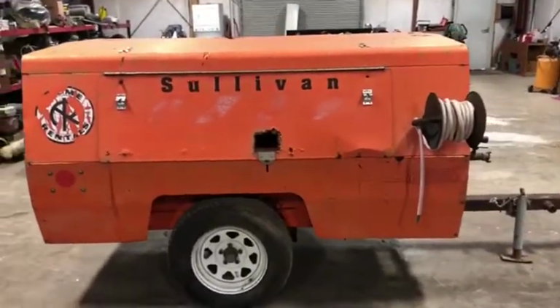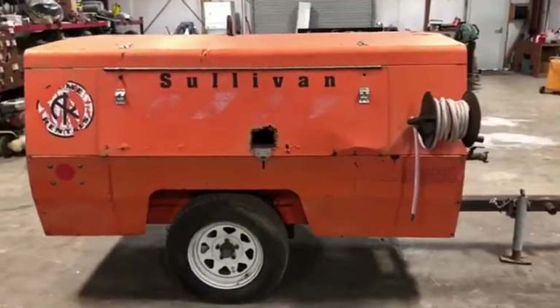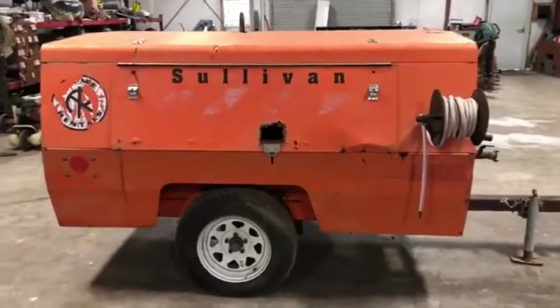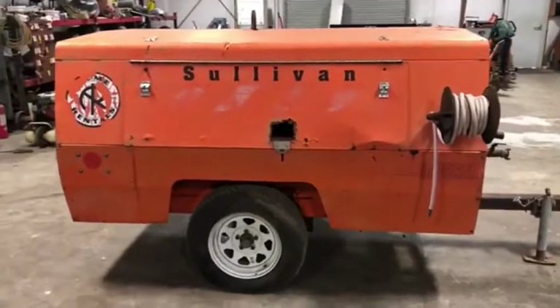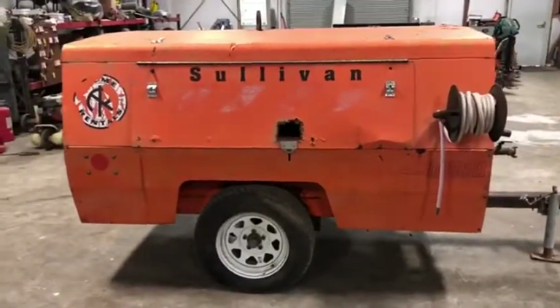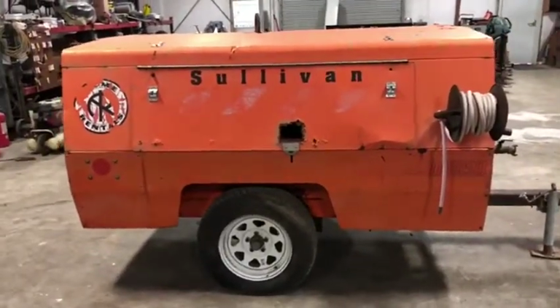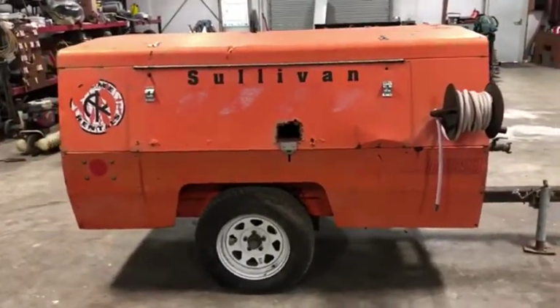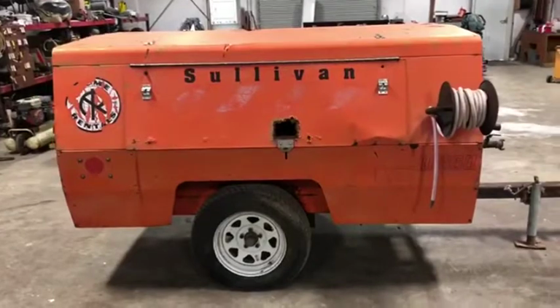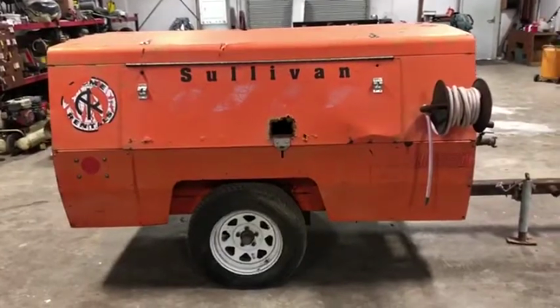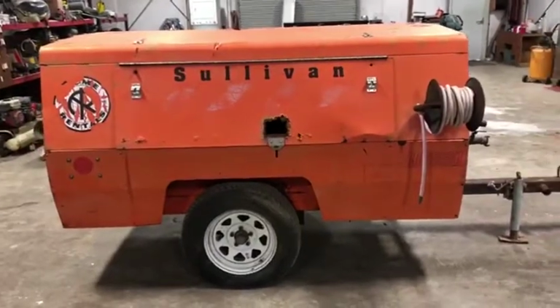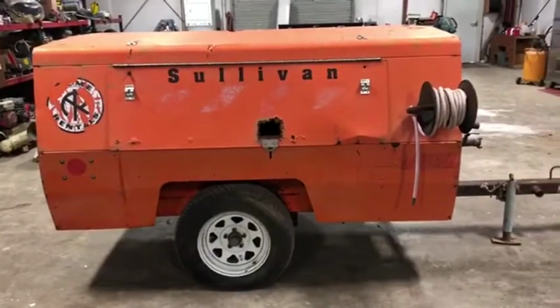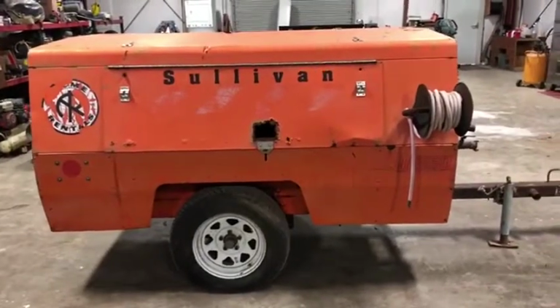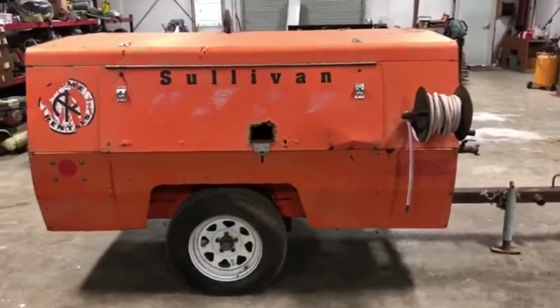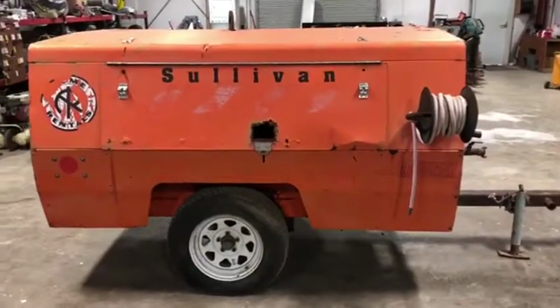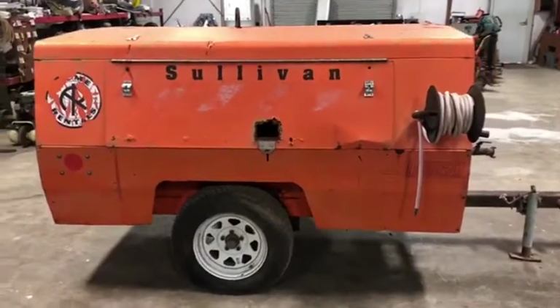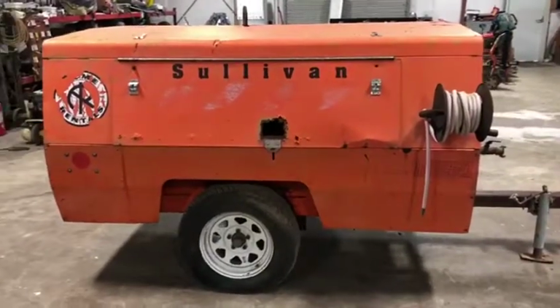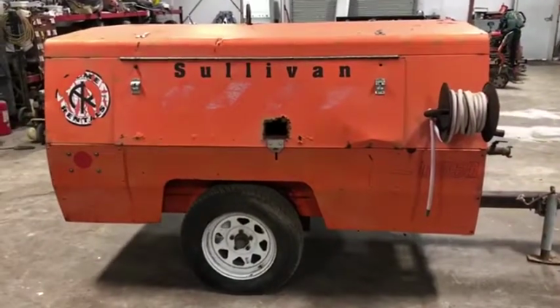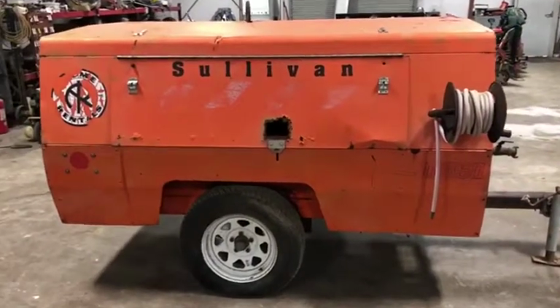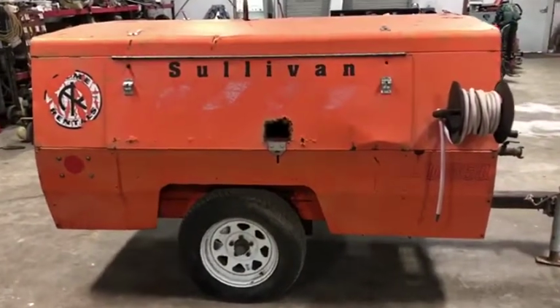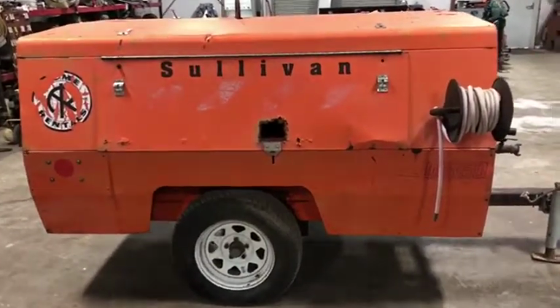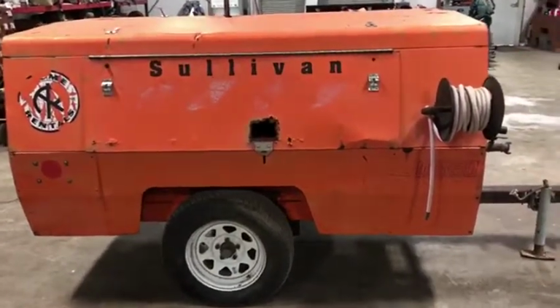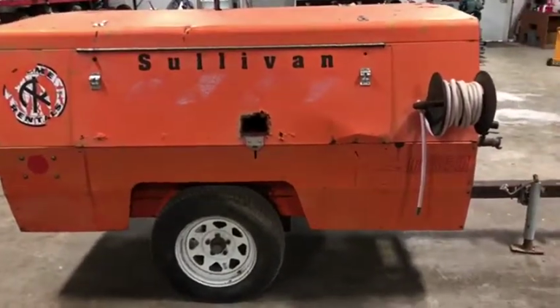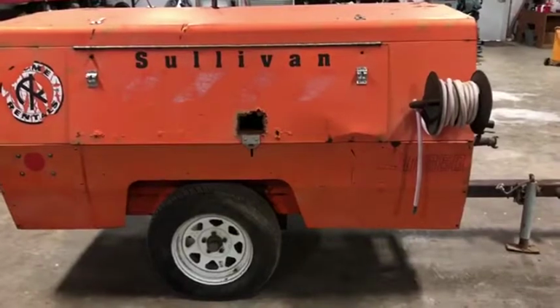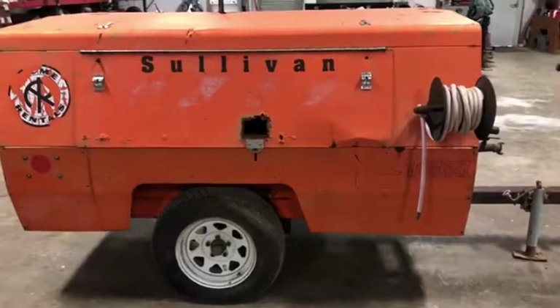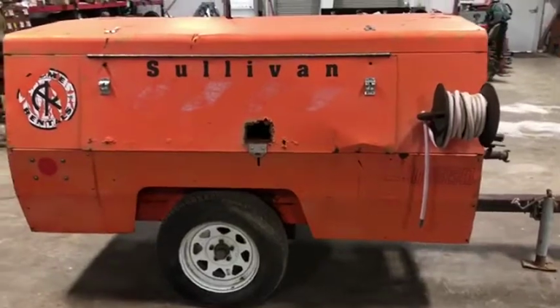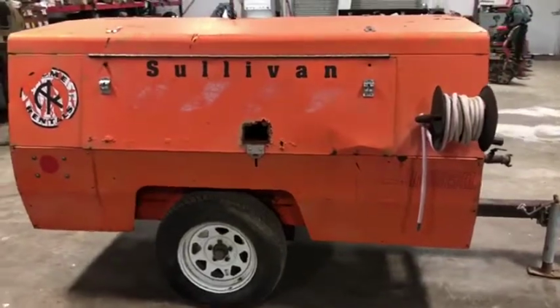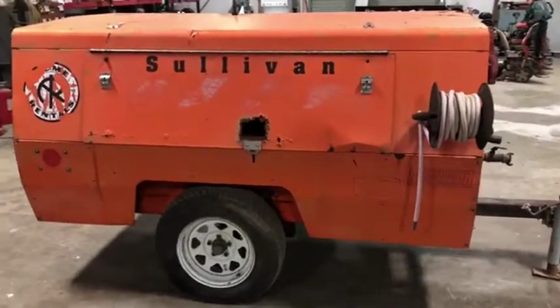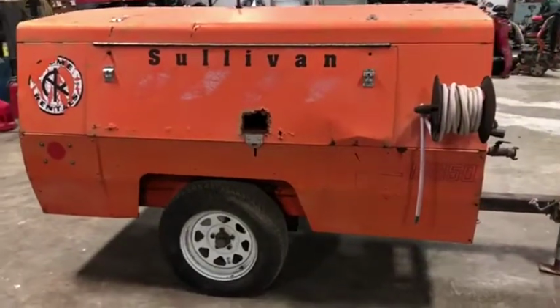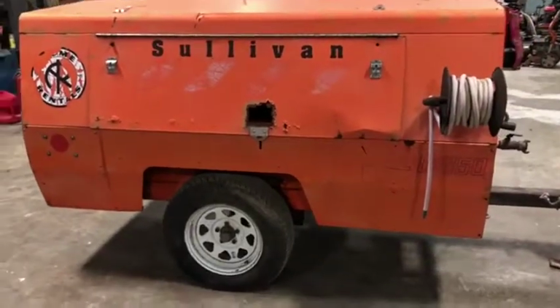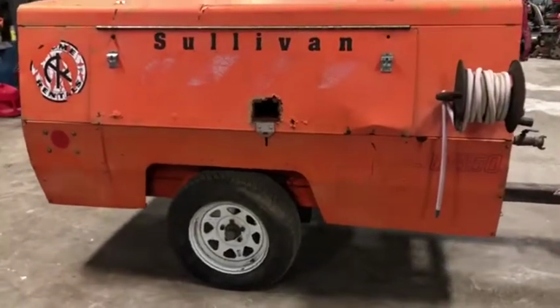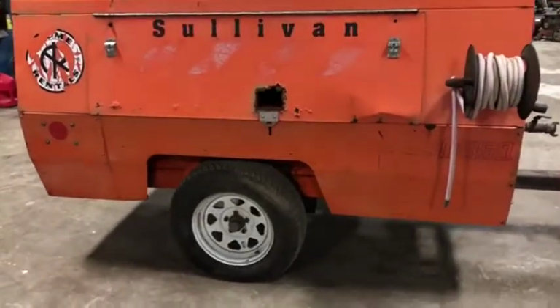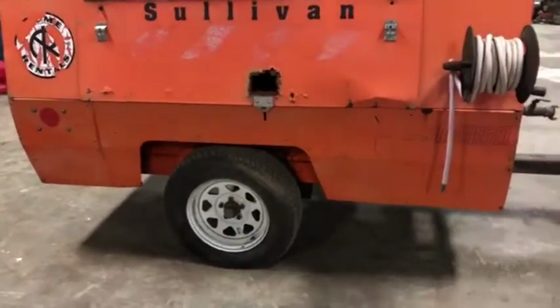It does not crank or run, but it does turn over, so the motor does not appear to be locked up. It has that John Deere diesel 80 horsepower engine — John Deere puts out a very nice, reliable engine.